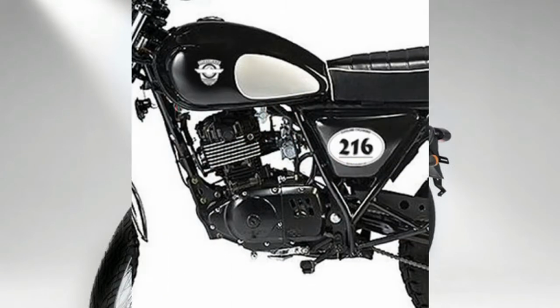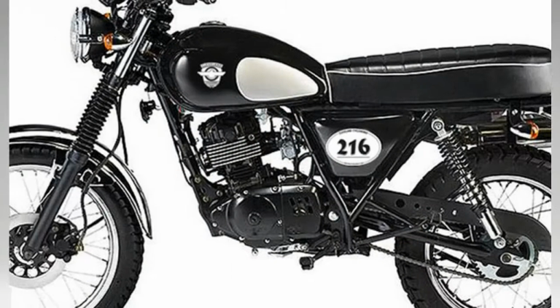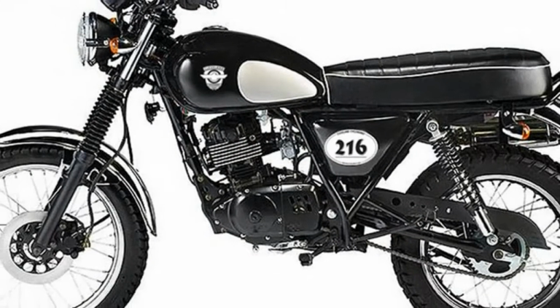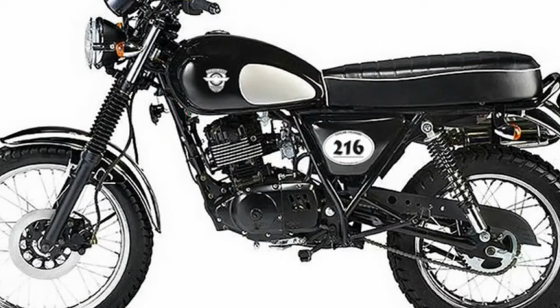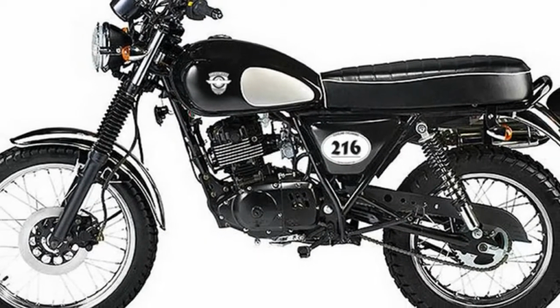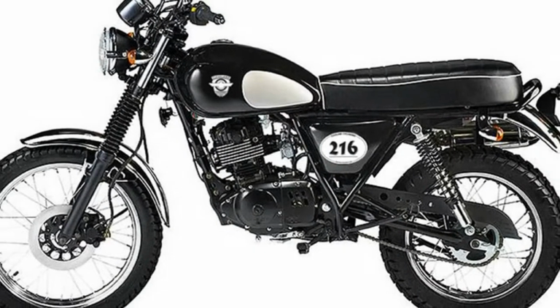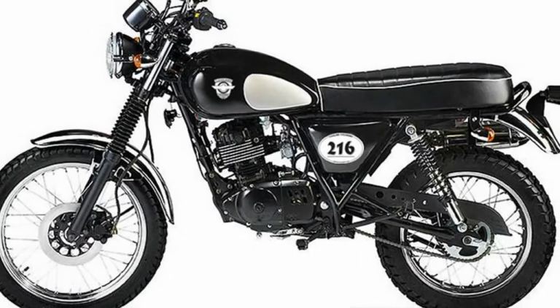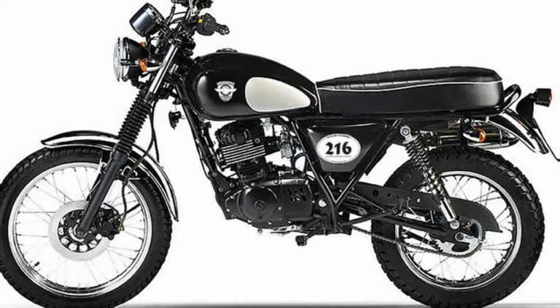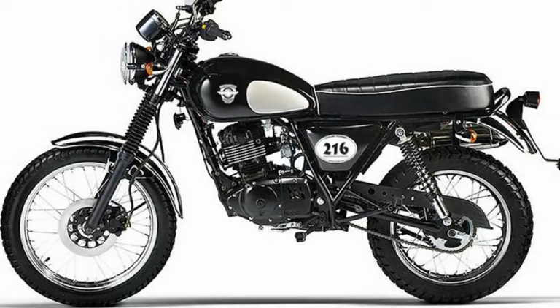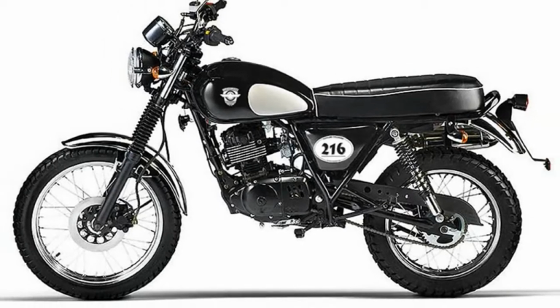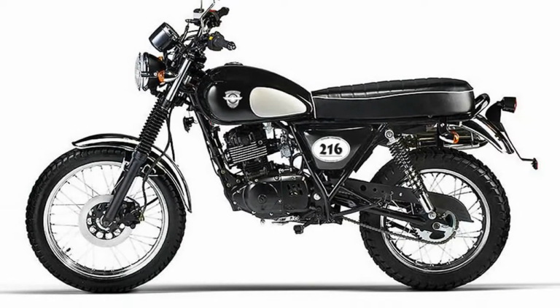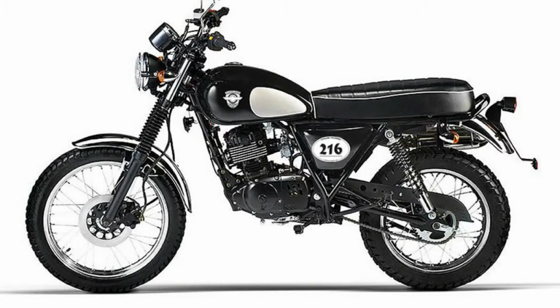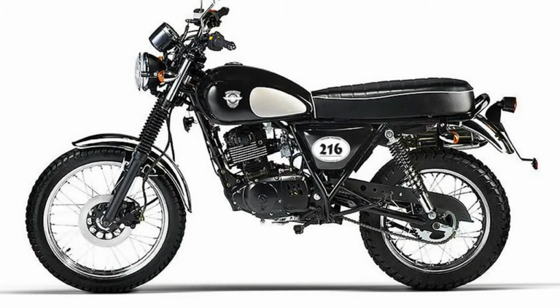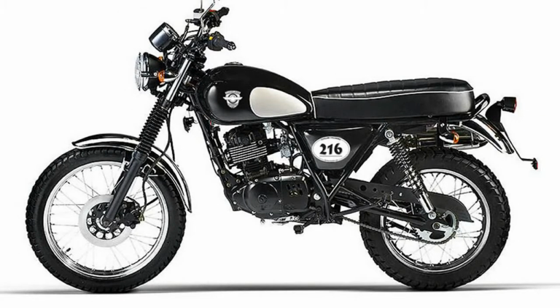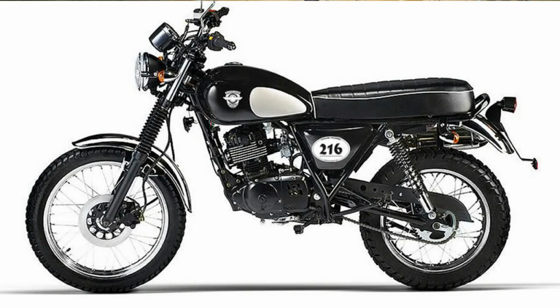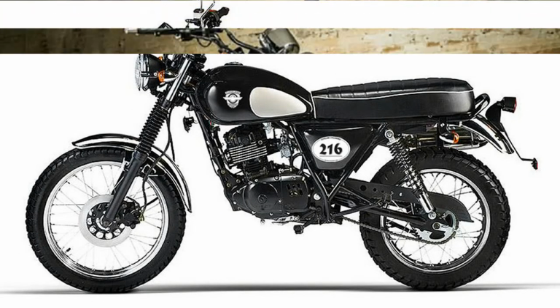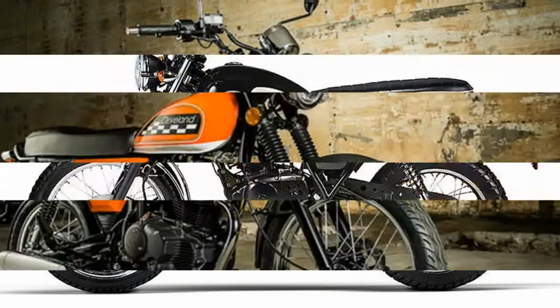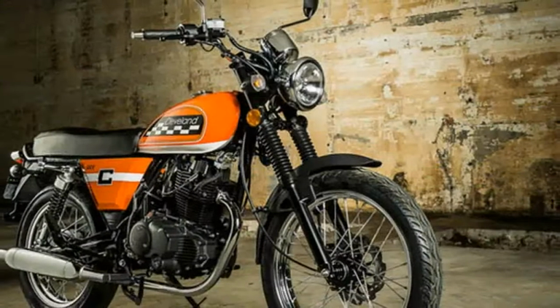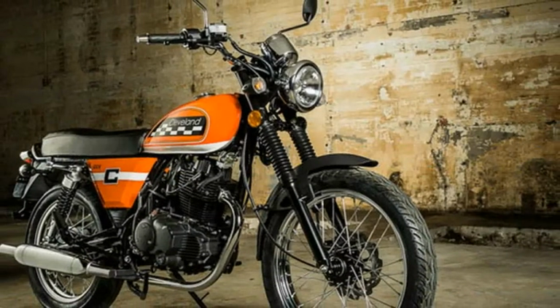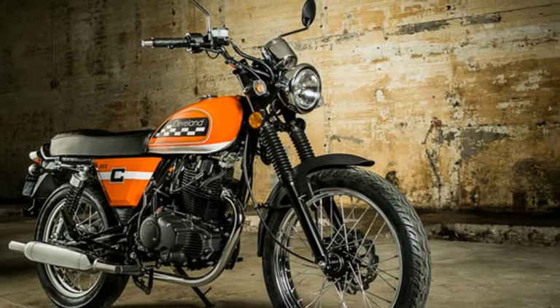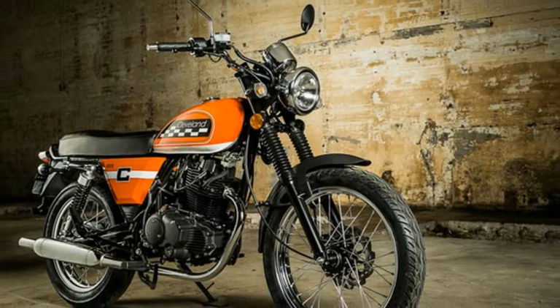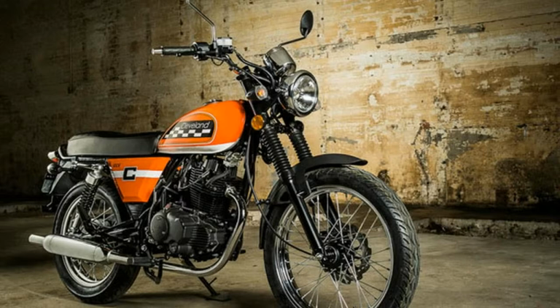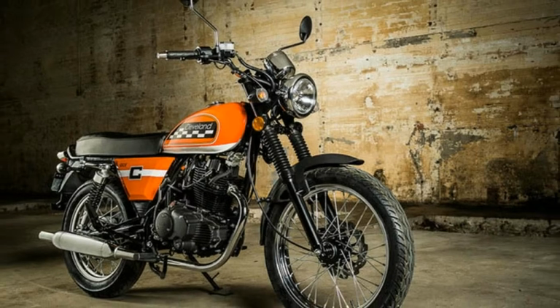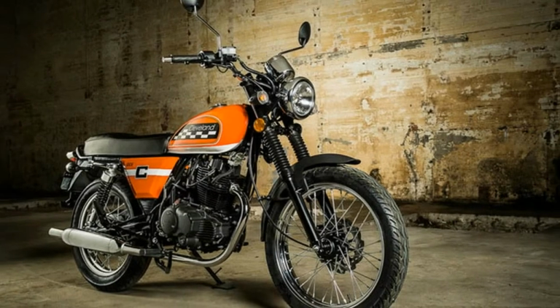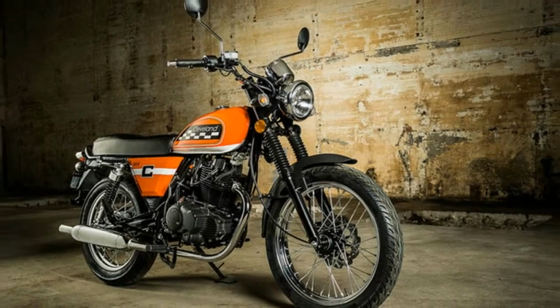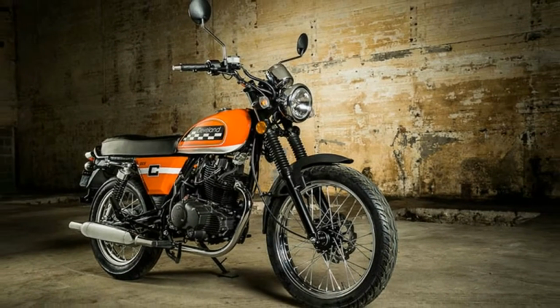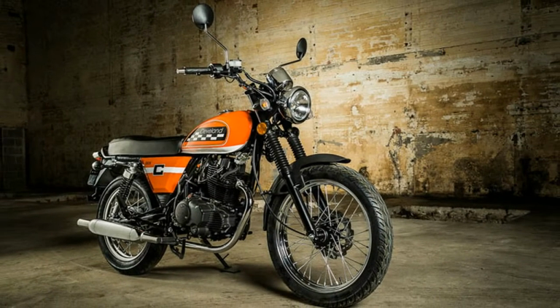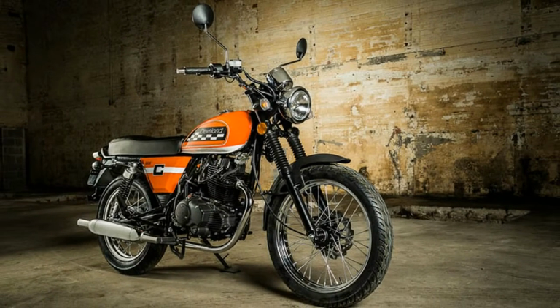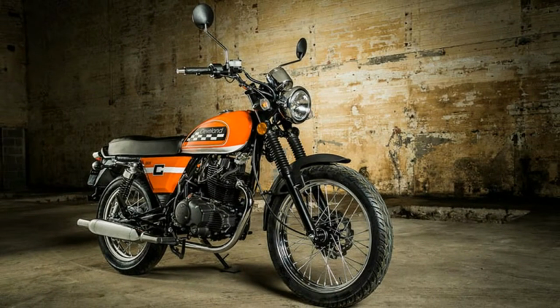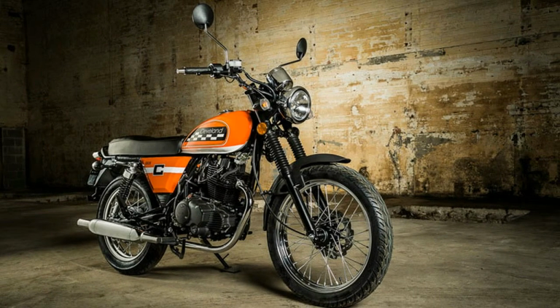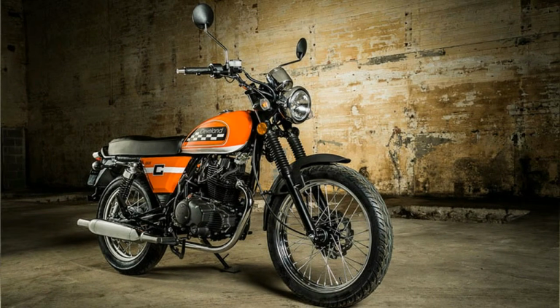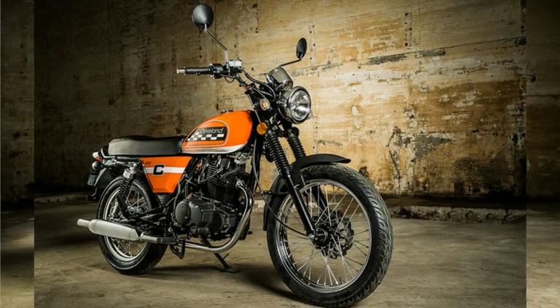The classic motorcycles include models like Ace, Heist, and Misfit. The Ace is the flagship offering from CCW and it has variants such as Scrambler, Cafe Racer, and Standard.